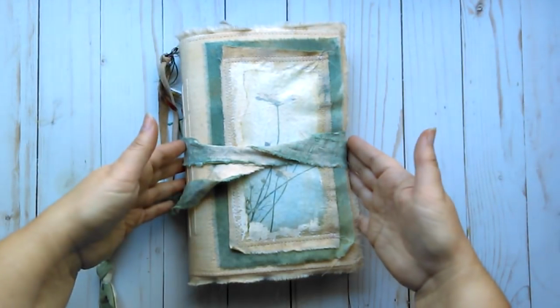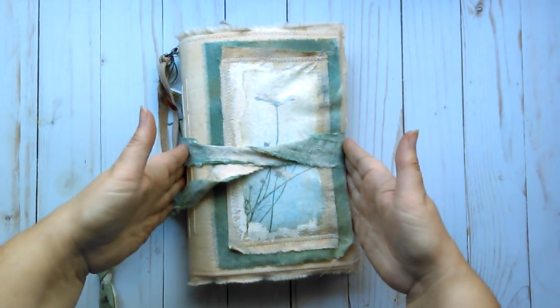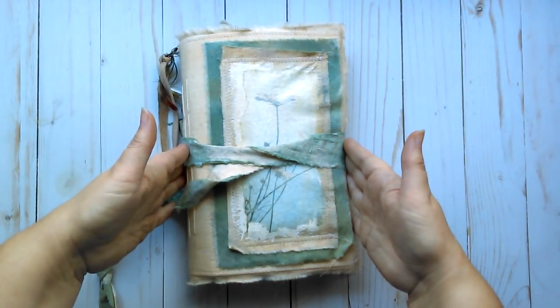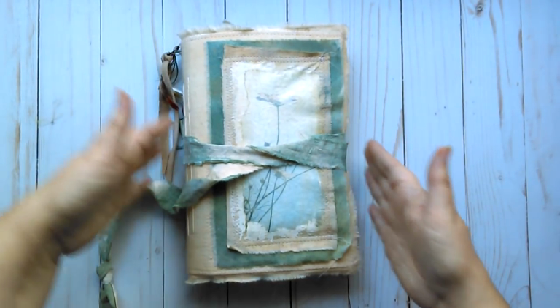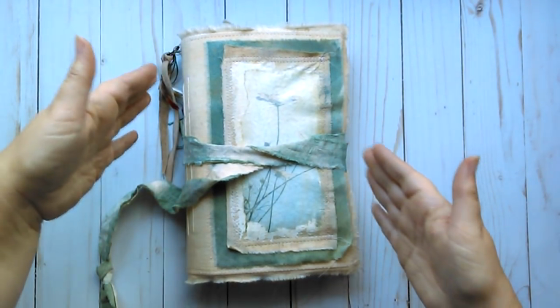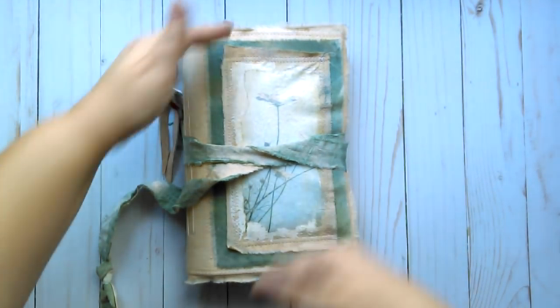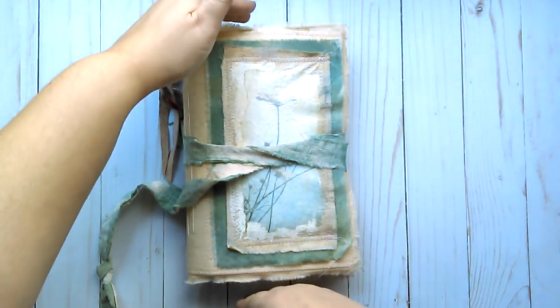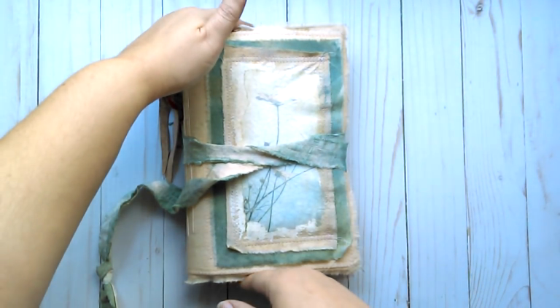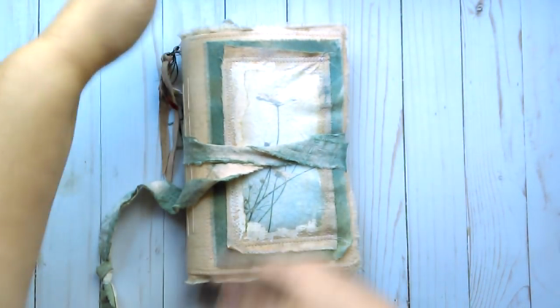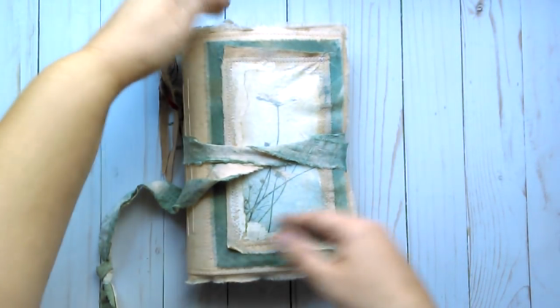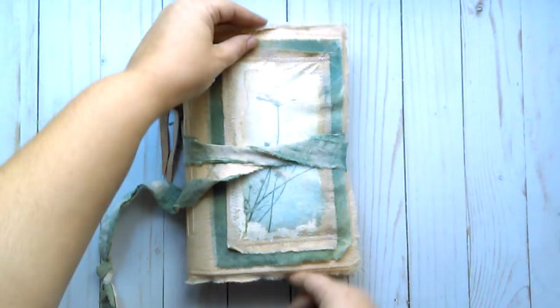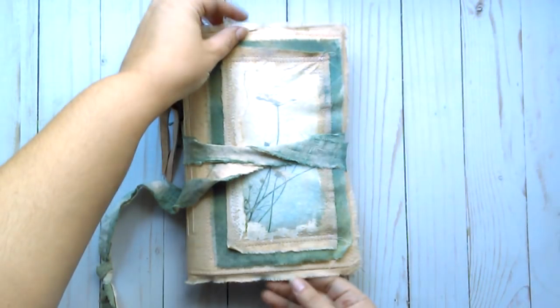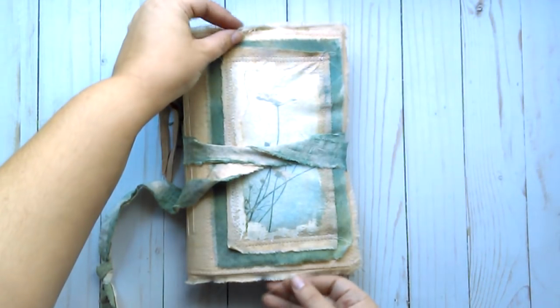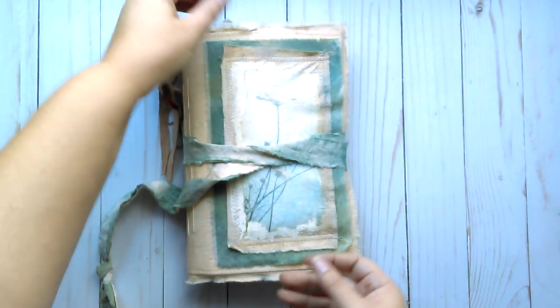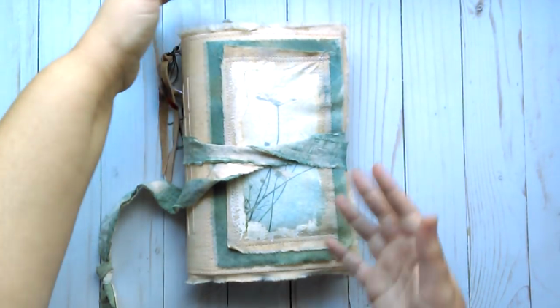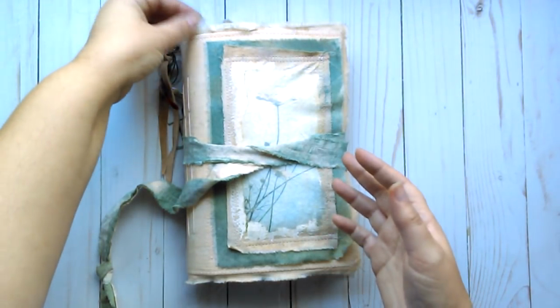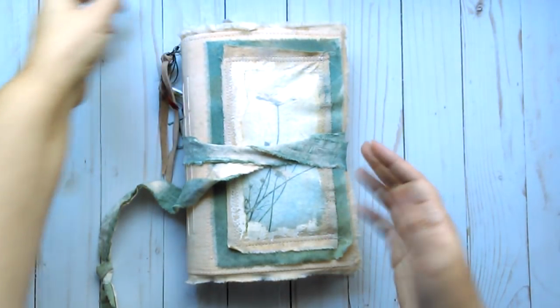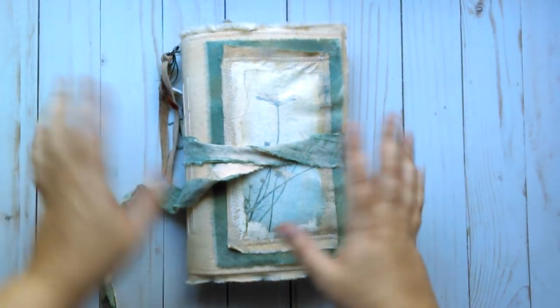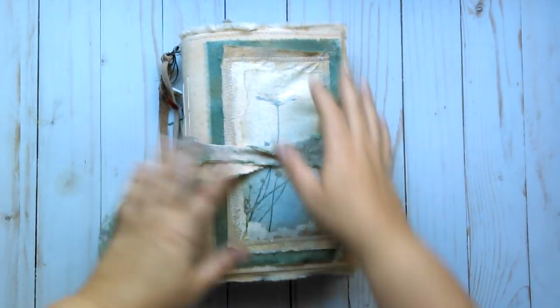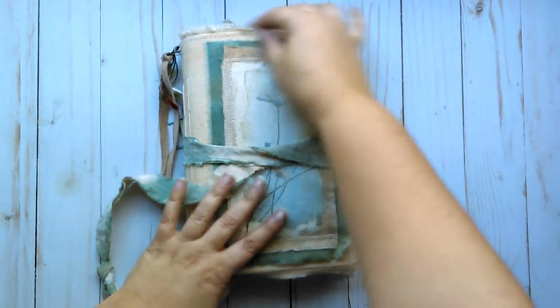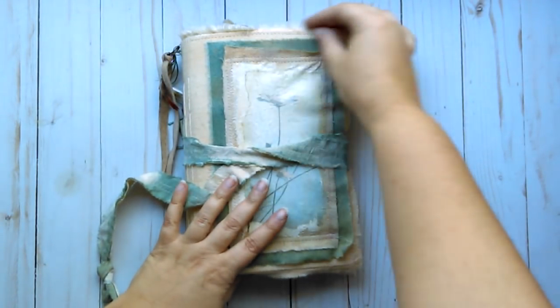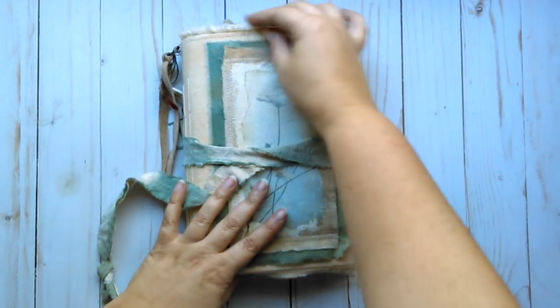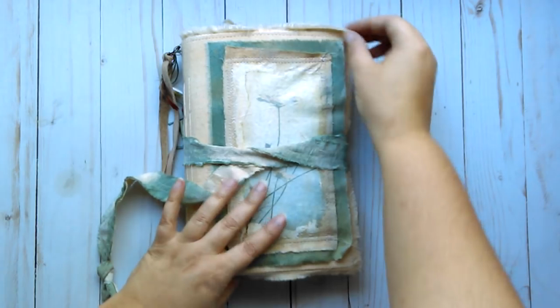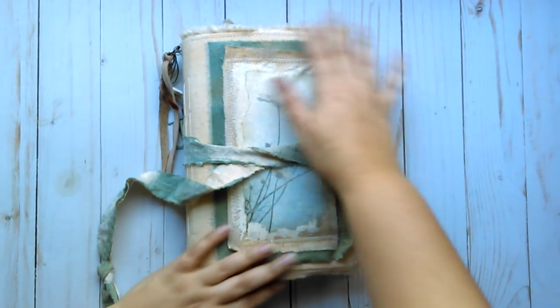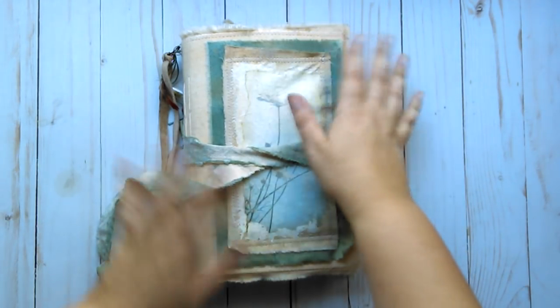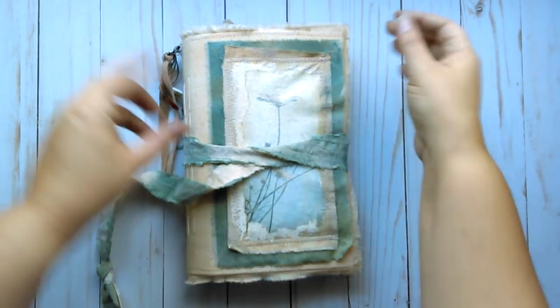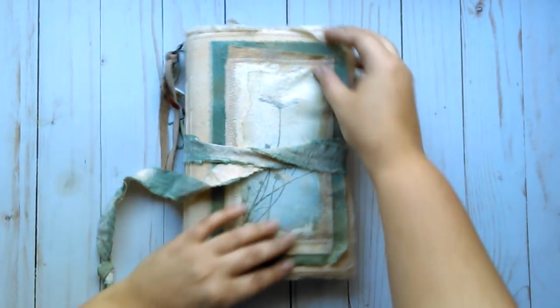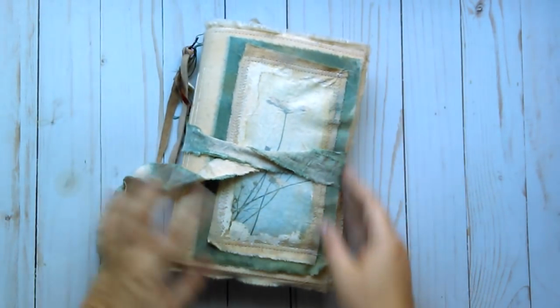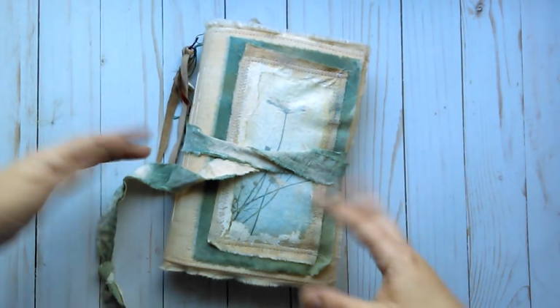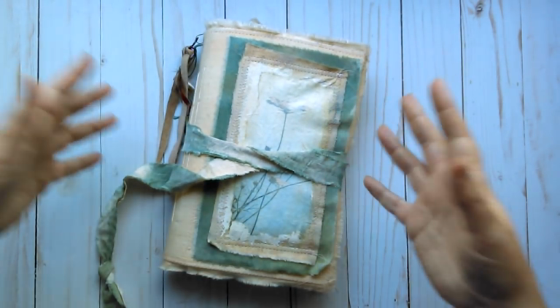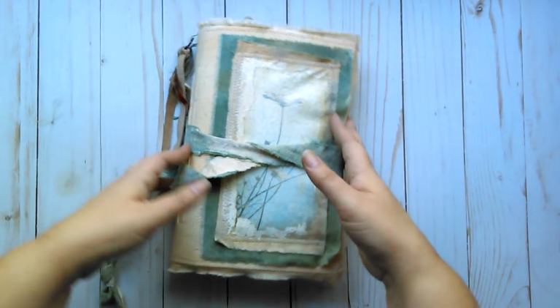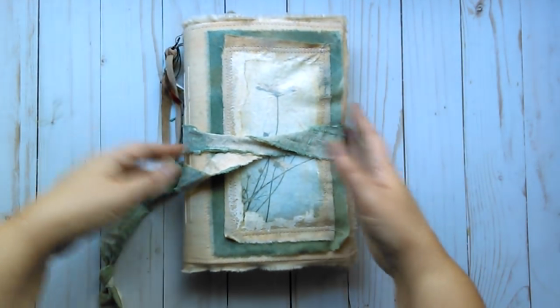It's six and a half by nine approximately. With the fringe on it's a tad more, but I don't really count the frayed edges and fringe as part of the measurement.